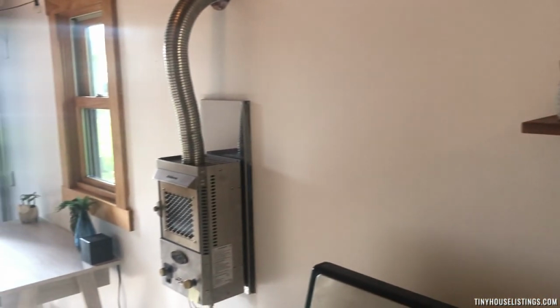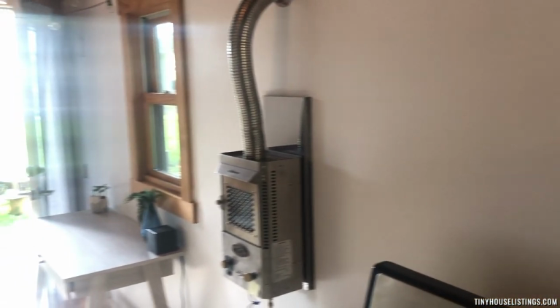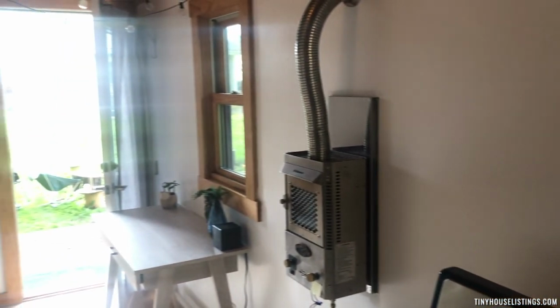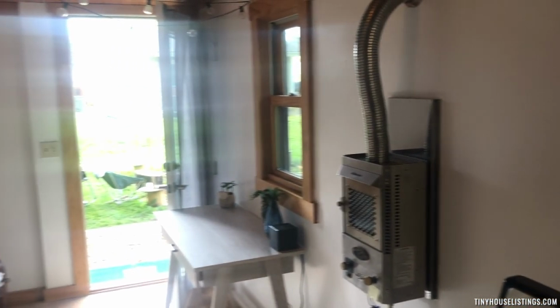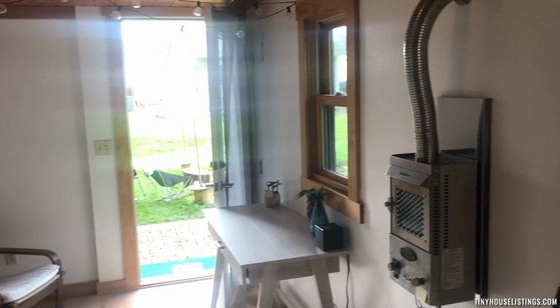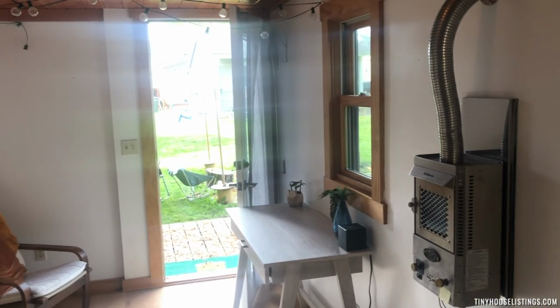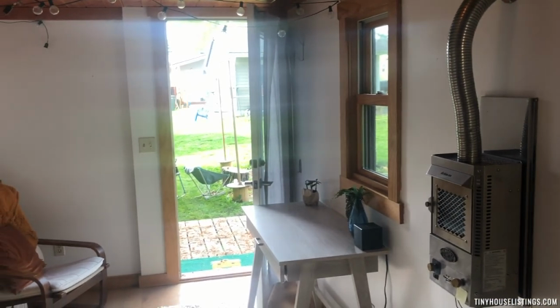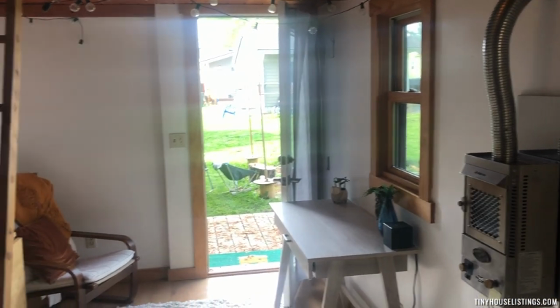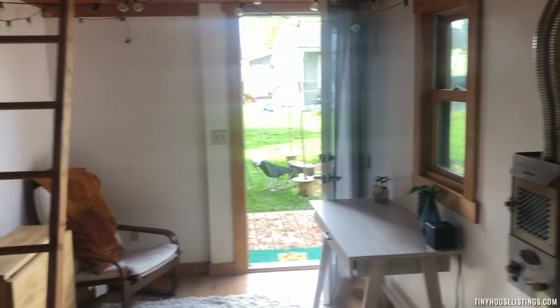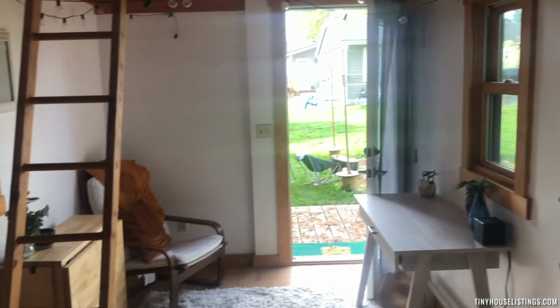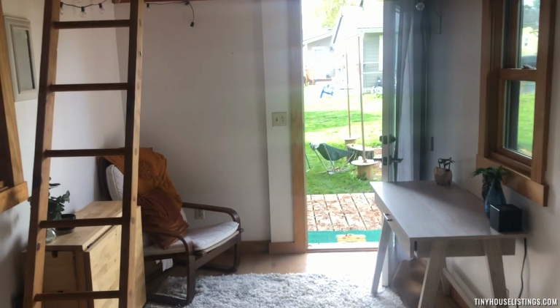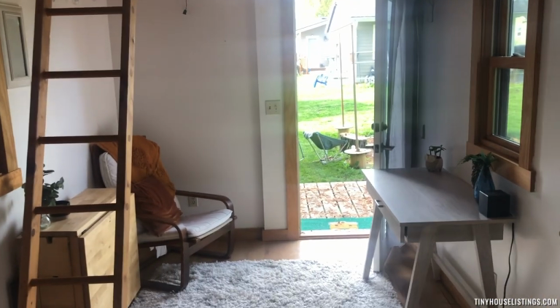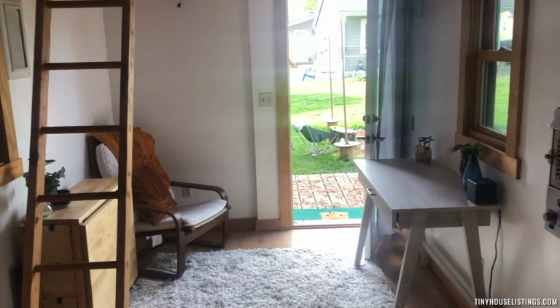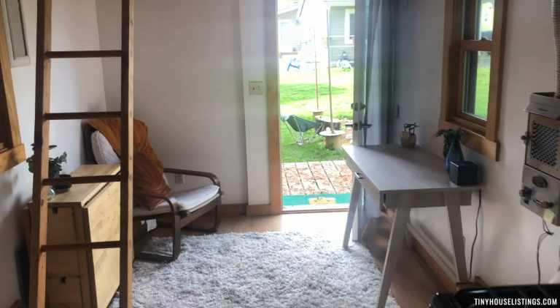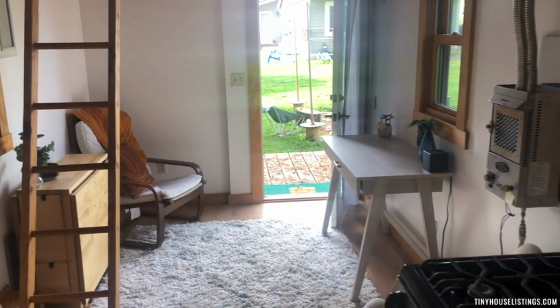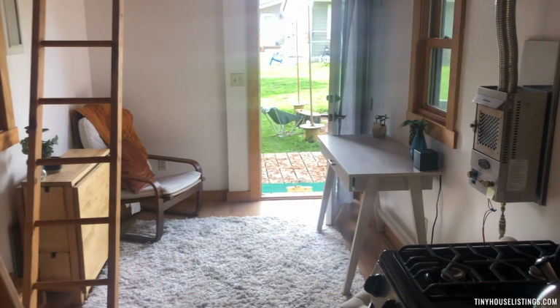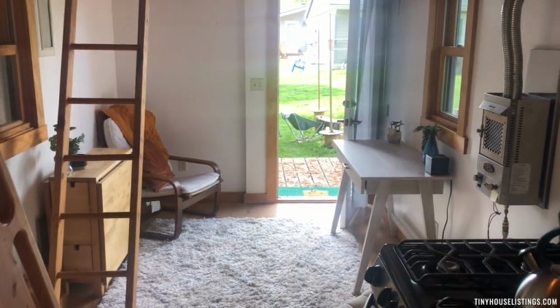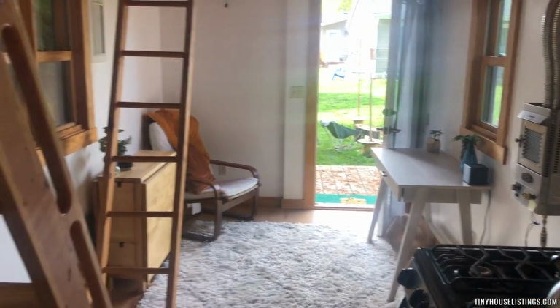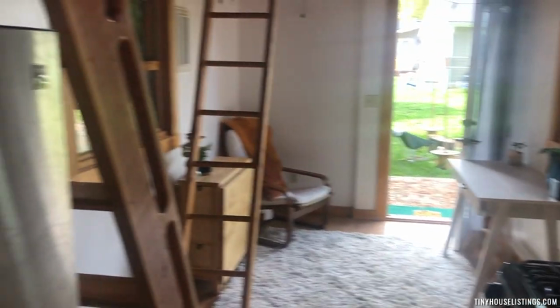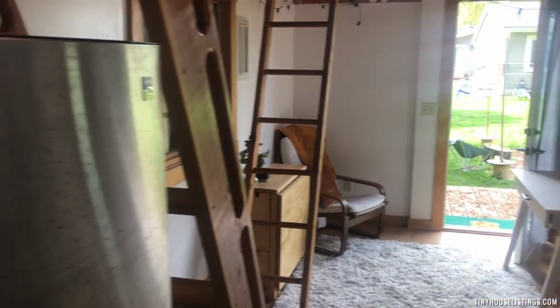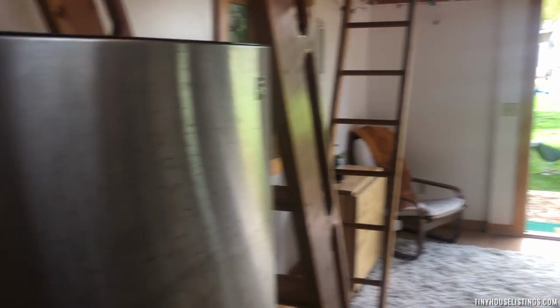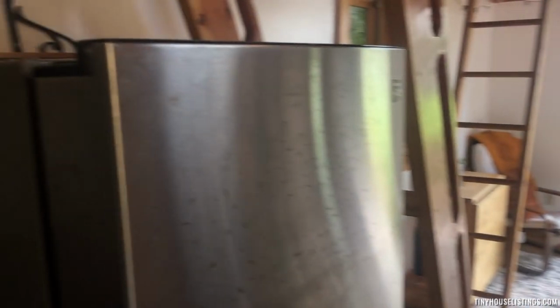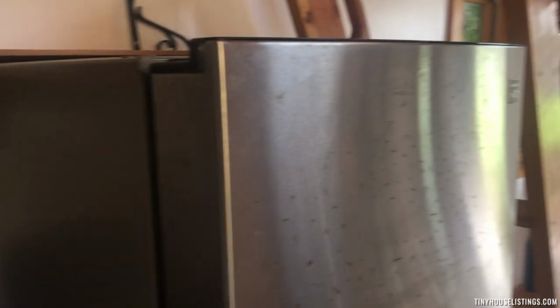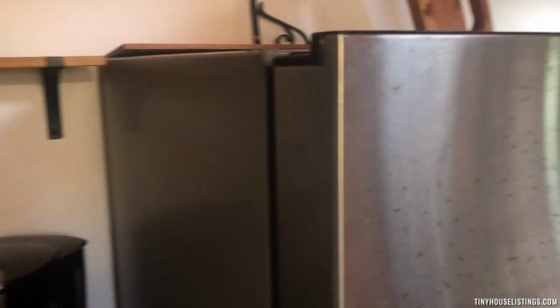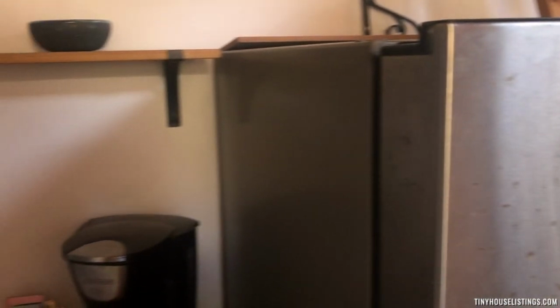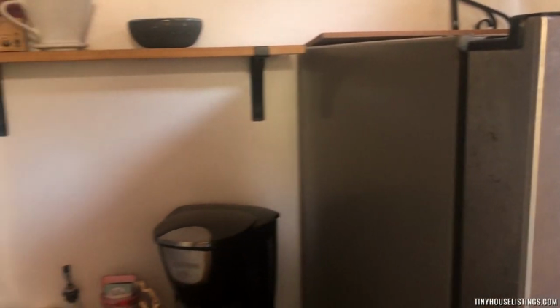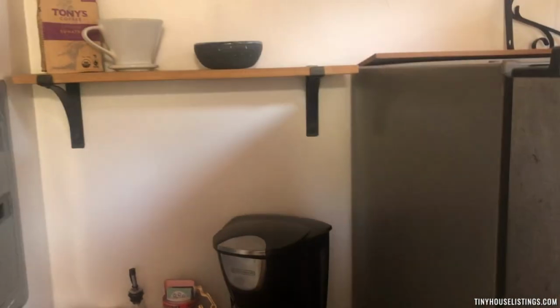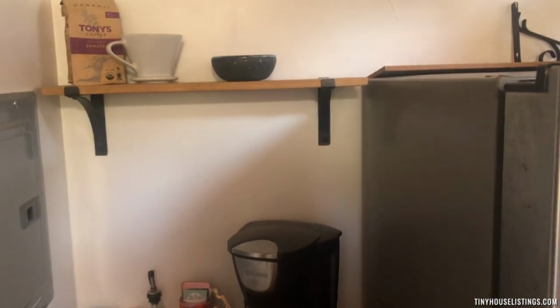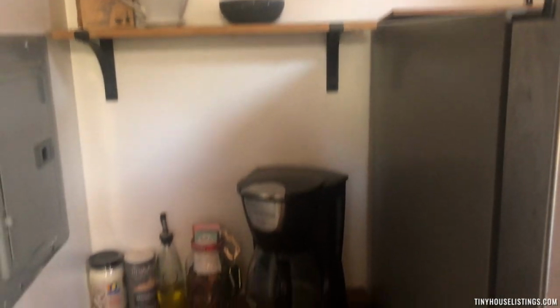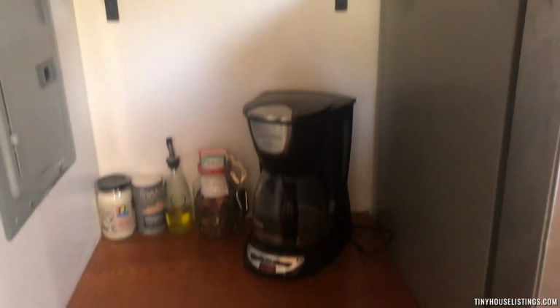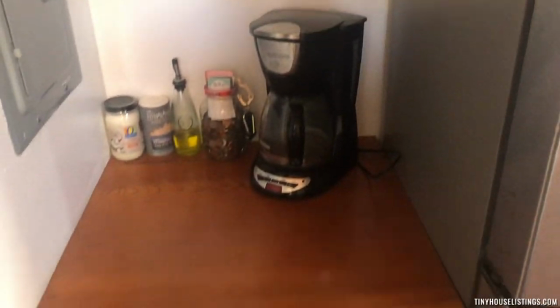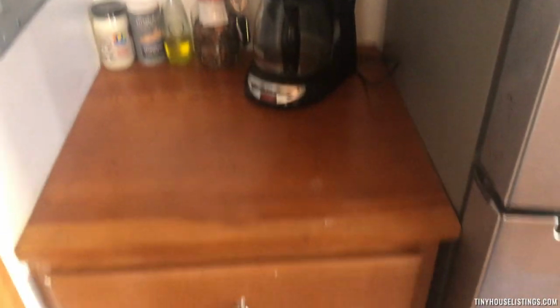Here's an overview of the house looking out the door. There's shelving and more cabinet space.